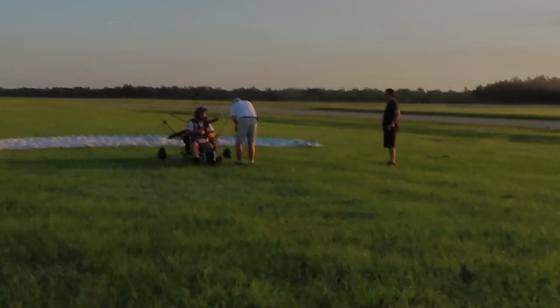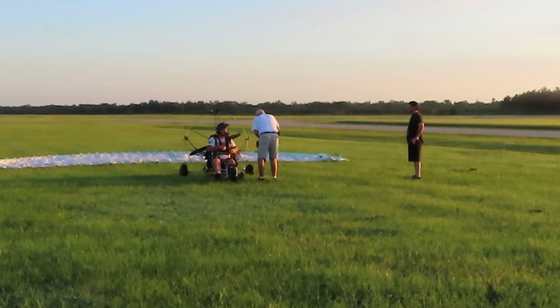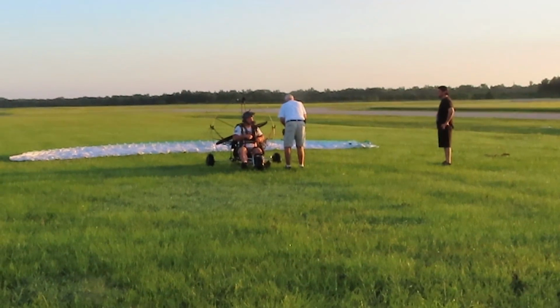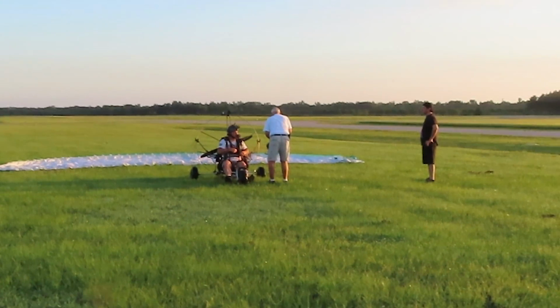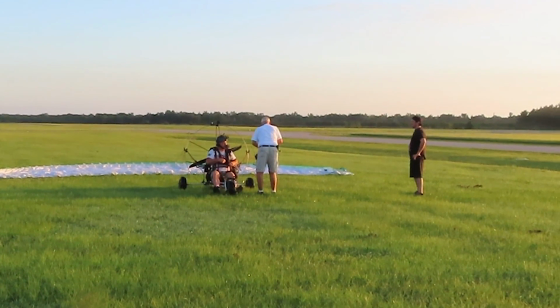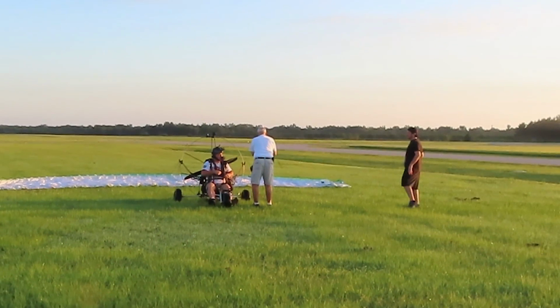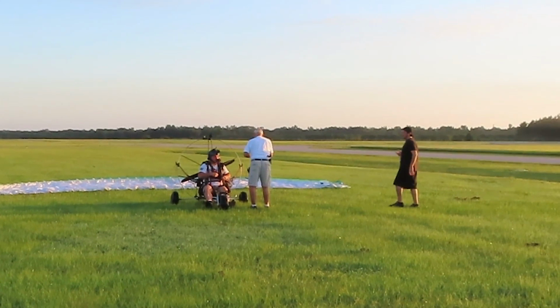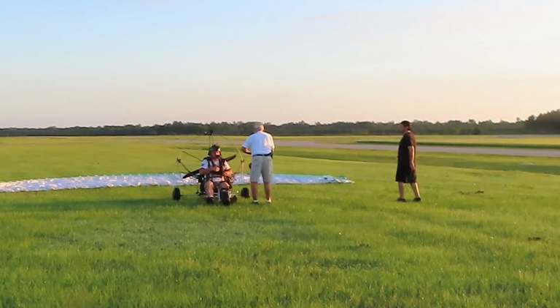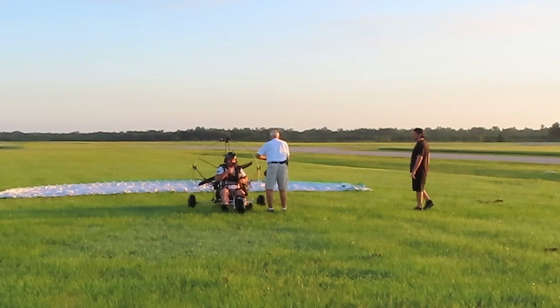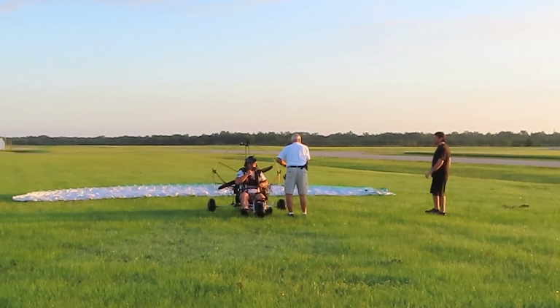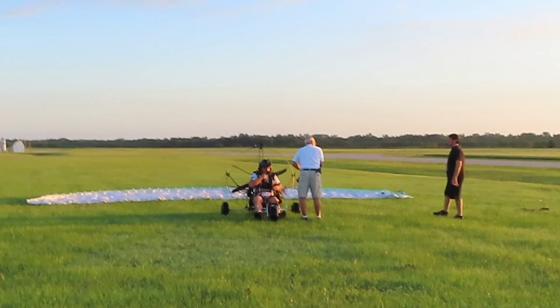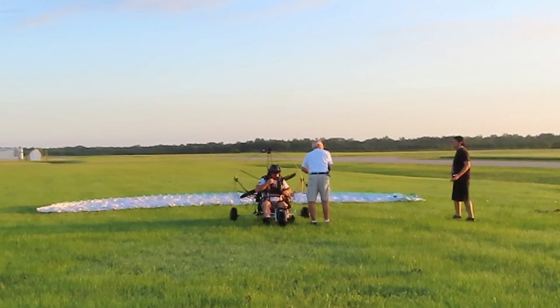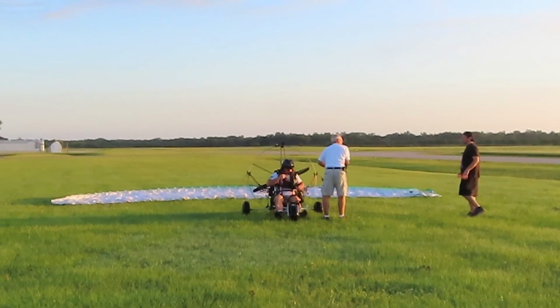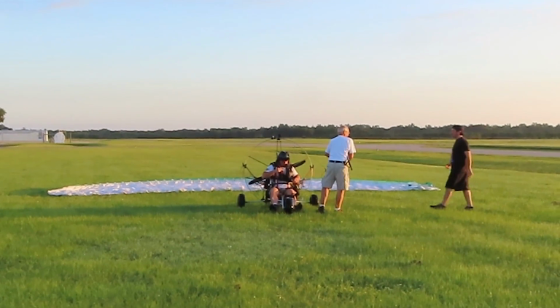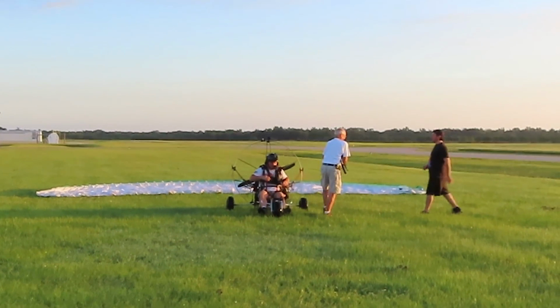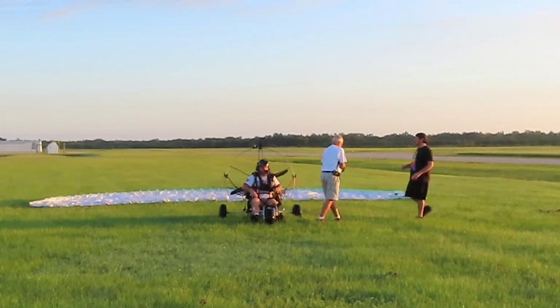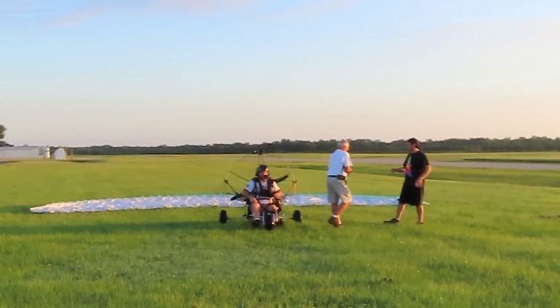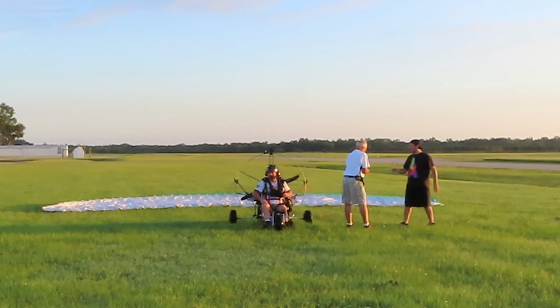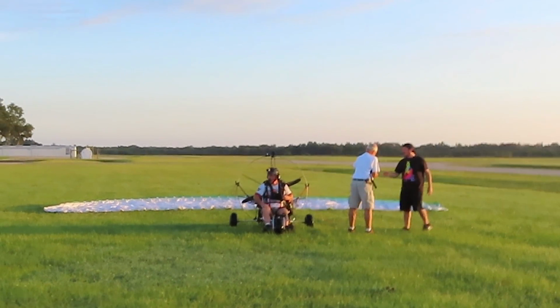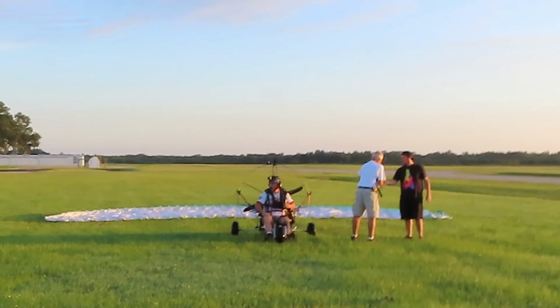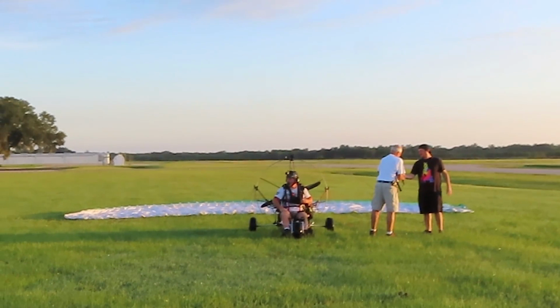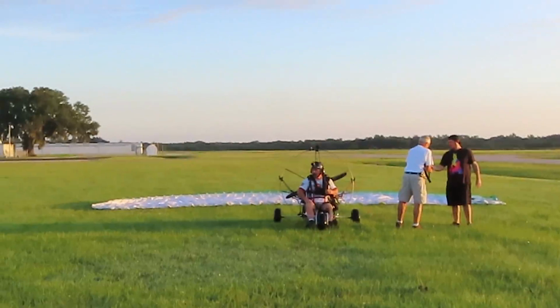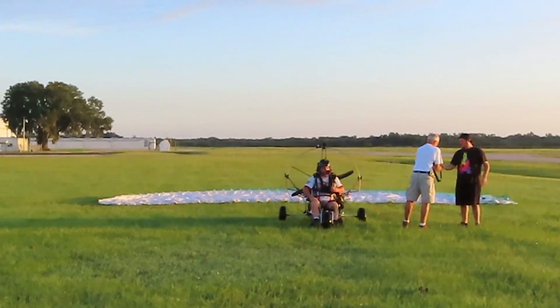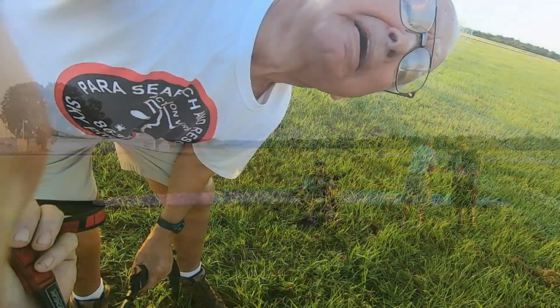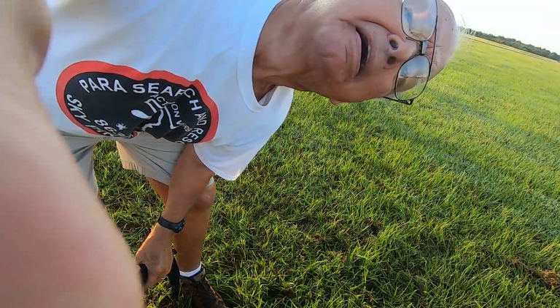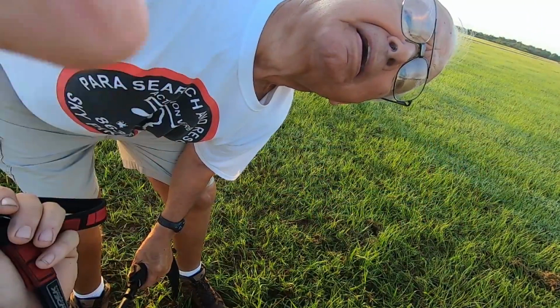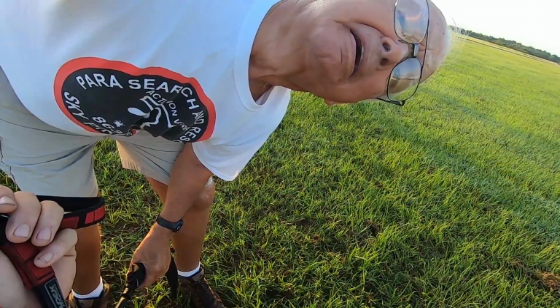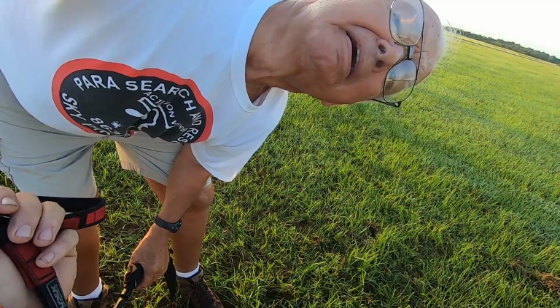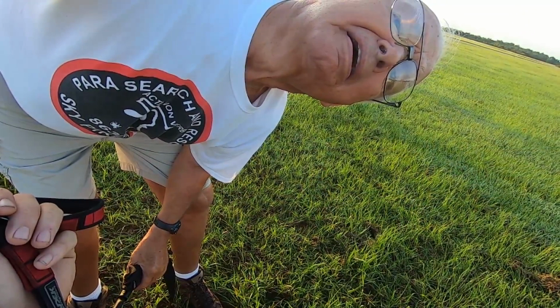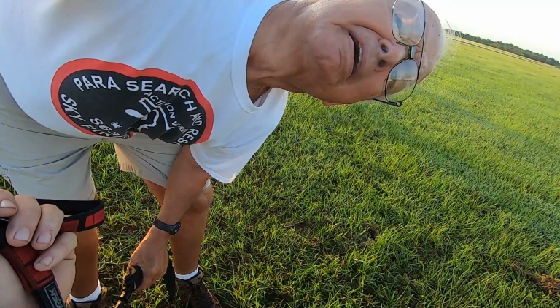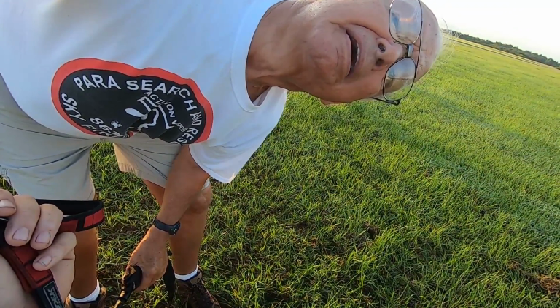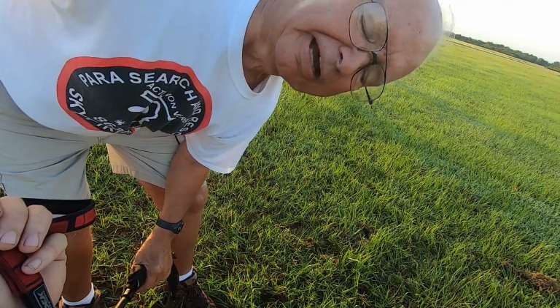What's up YouTube, your boy PPG Gorilla here checking in. We had Alex come over from Miami — he's a new guy interested in the sport, so he came over to check it out. Here's my ground support Paul making sure my GoPro is recording, and we're ready to send it.